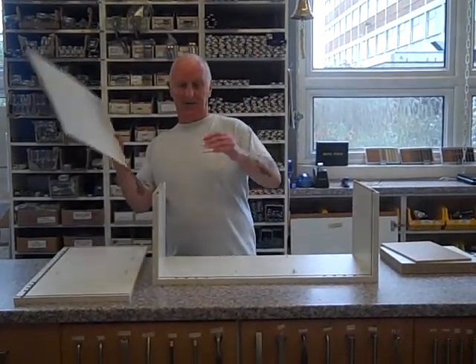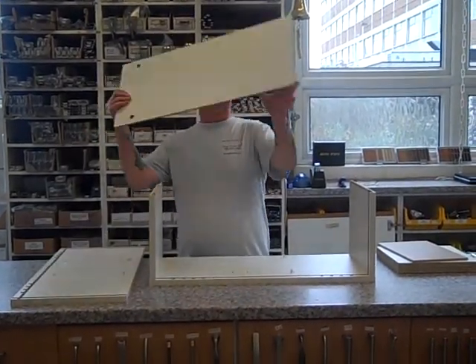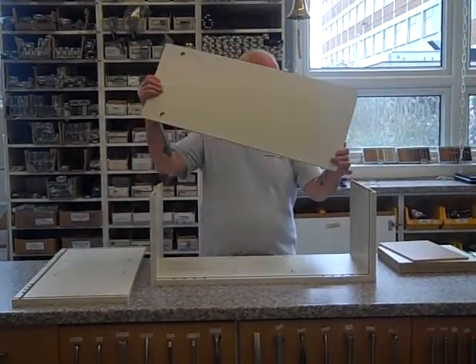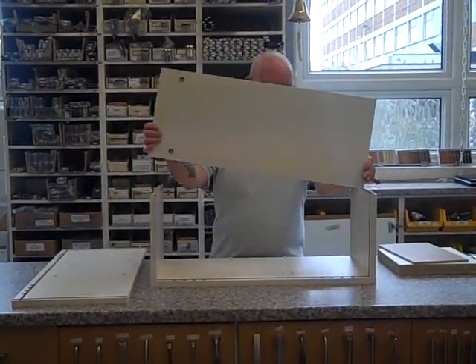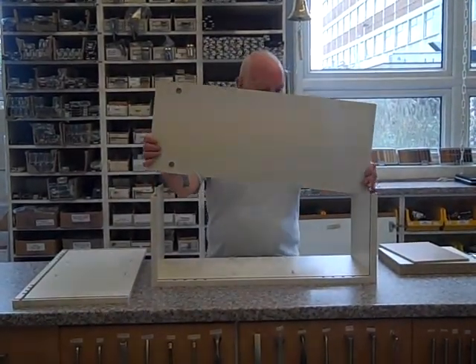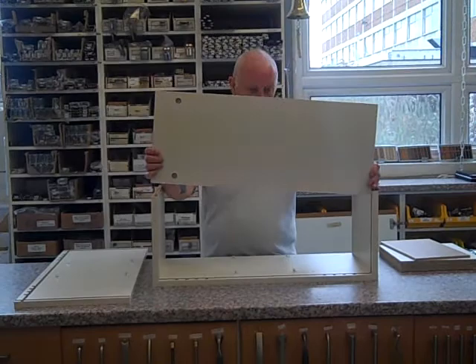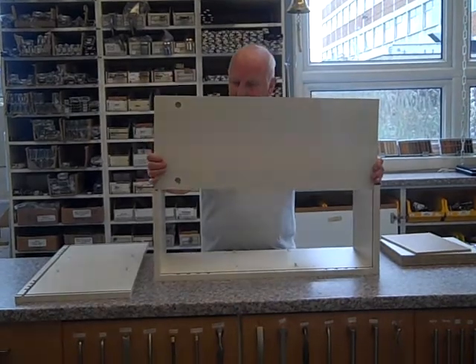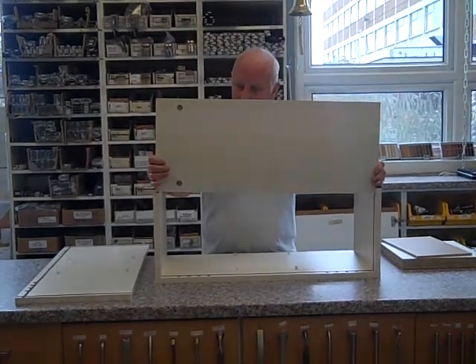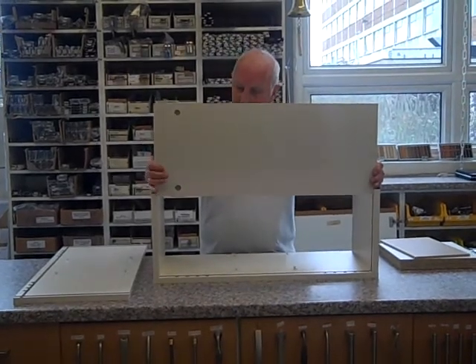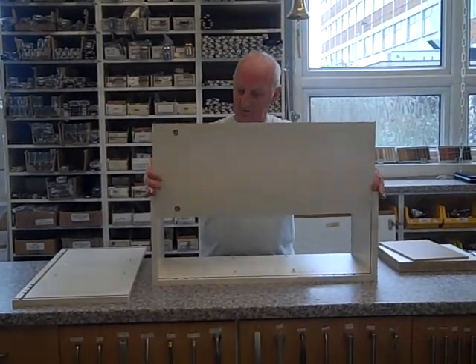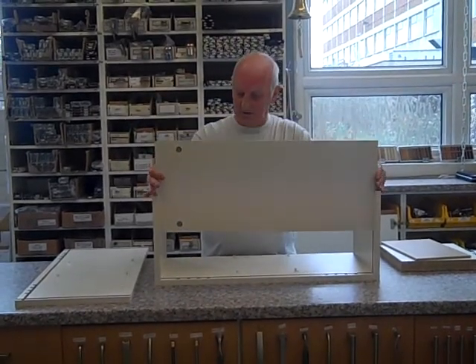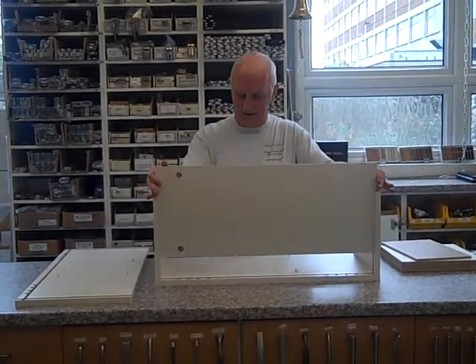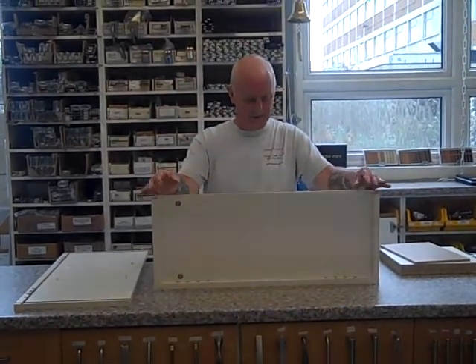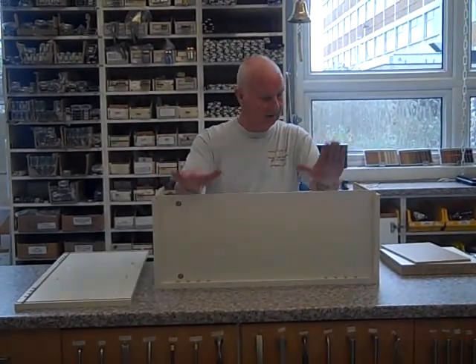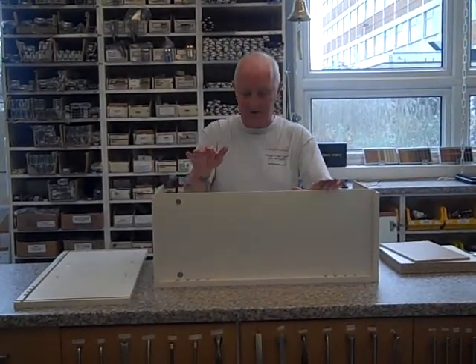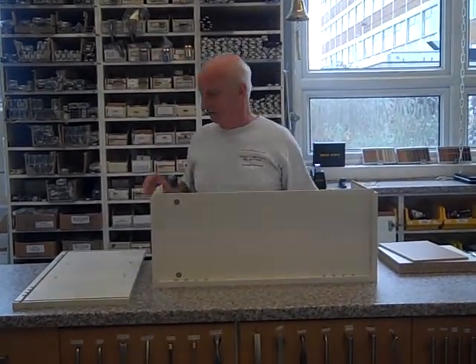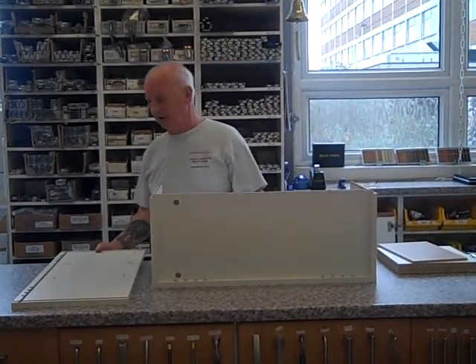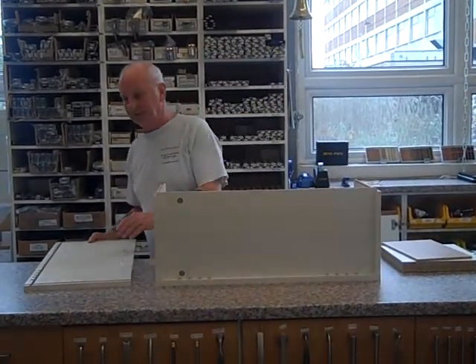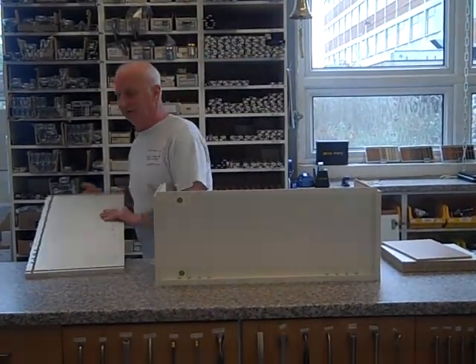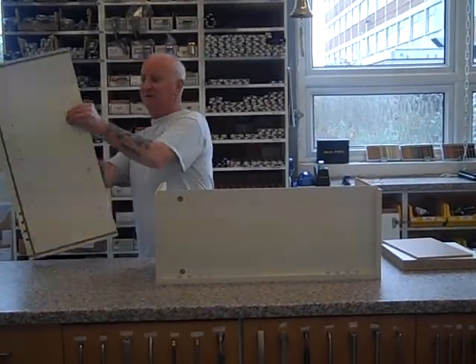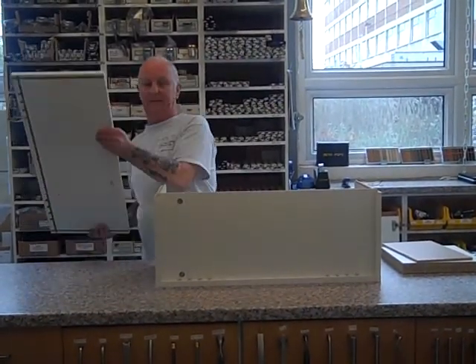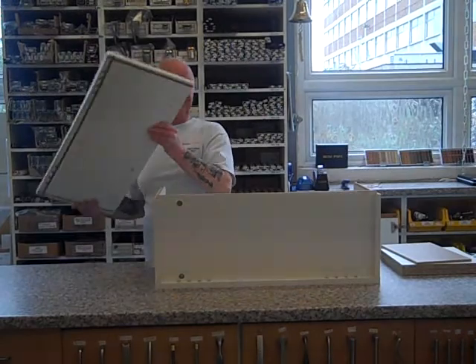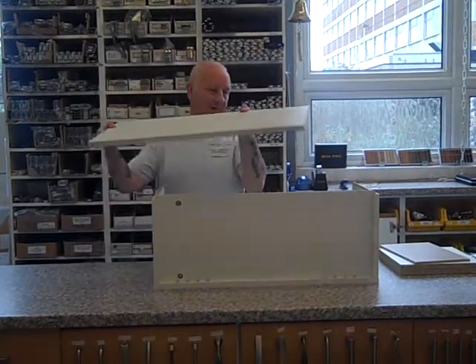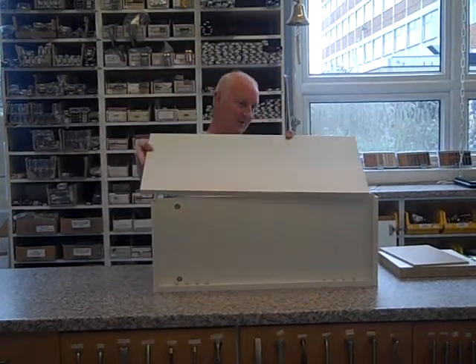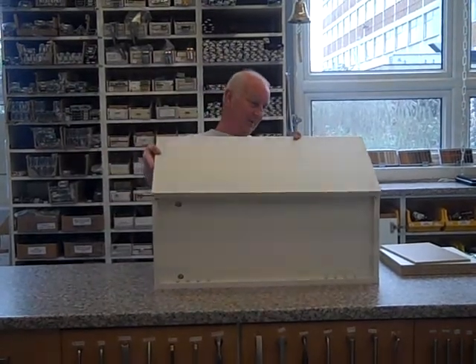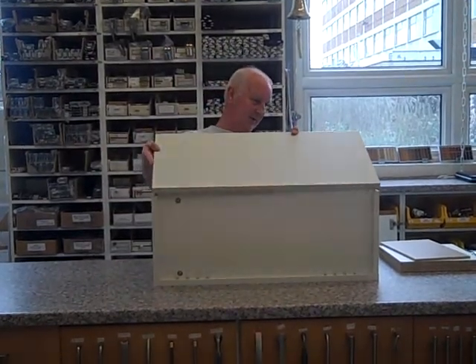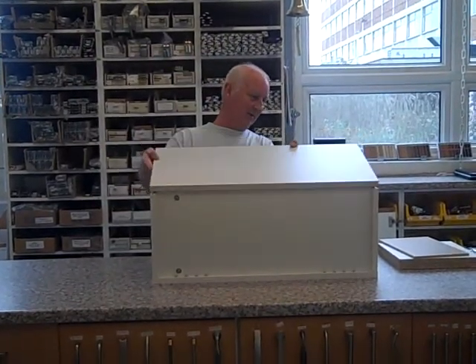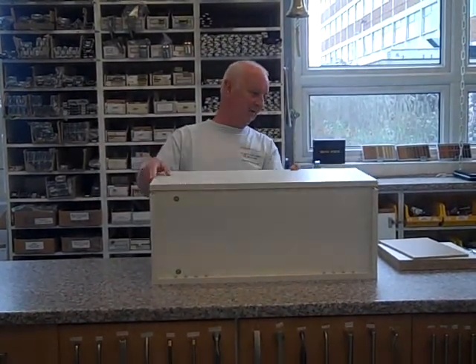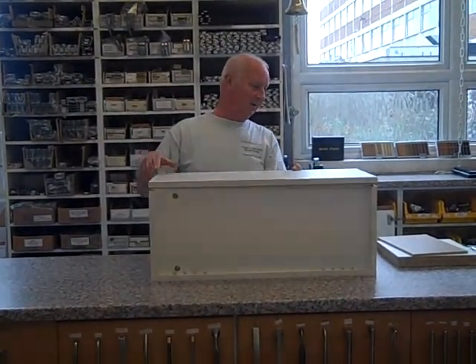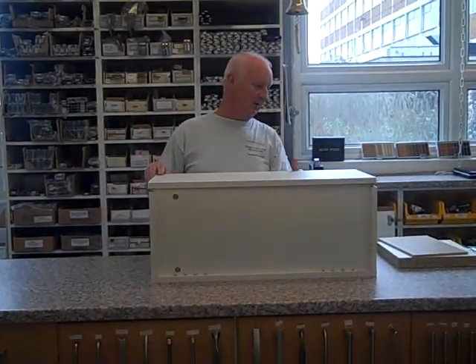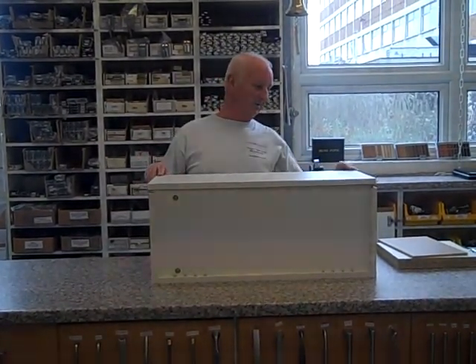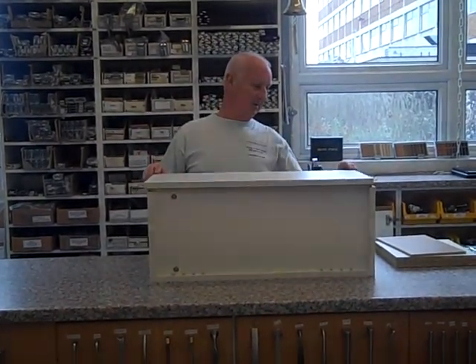The back on these just drops in — again, no tooling requirements. Drops in there. The fascia at the top bit goes on too.